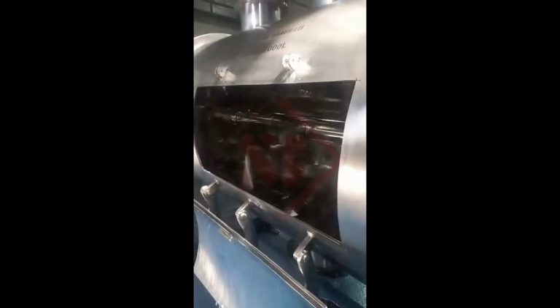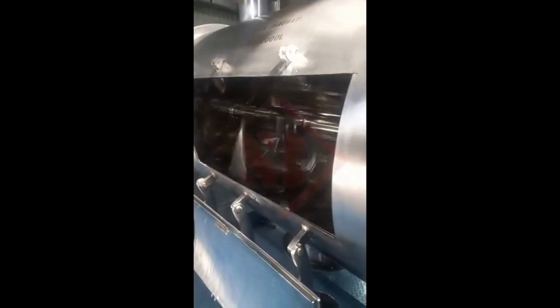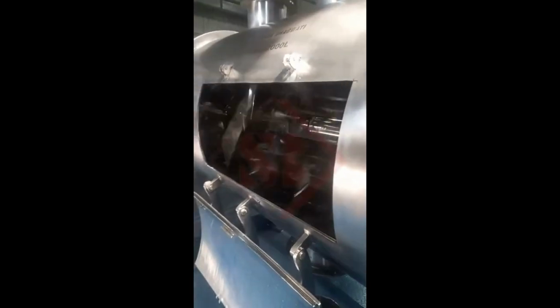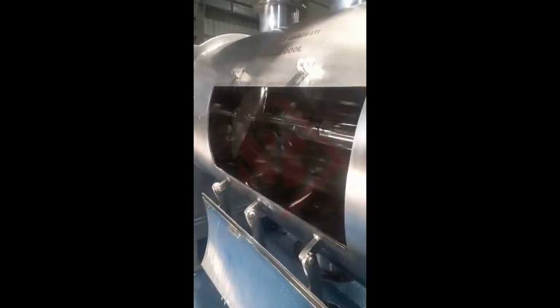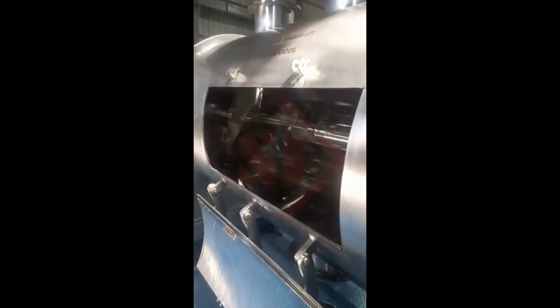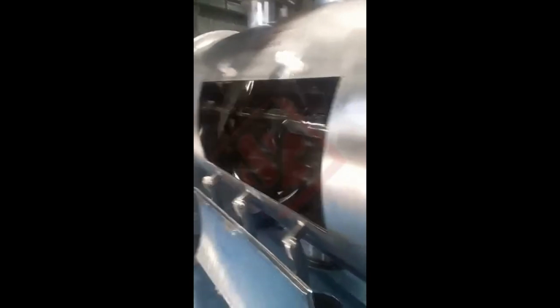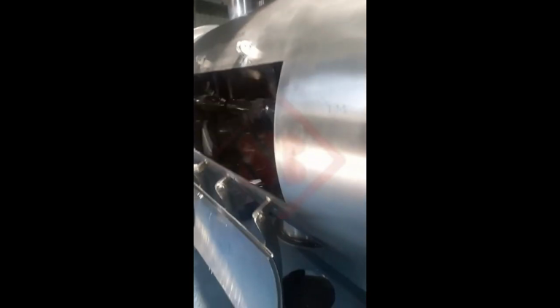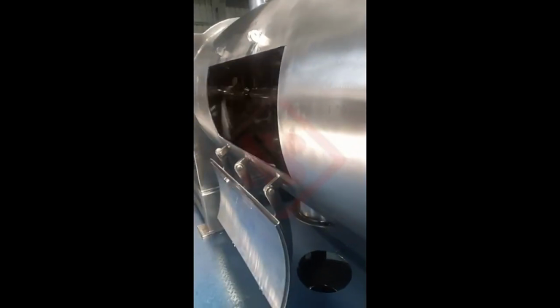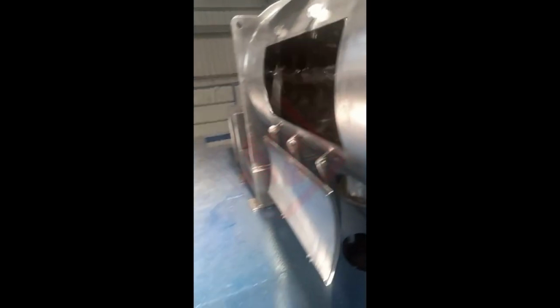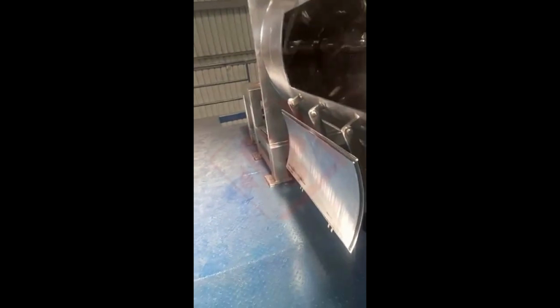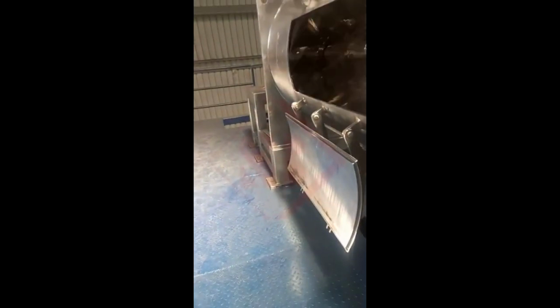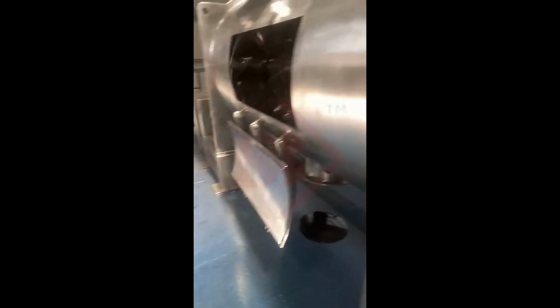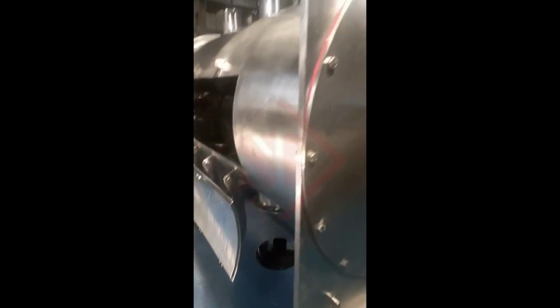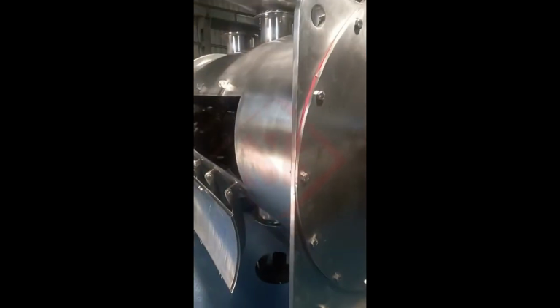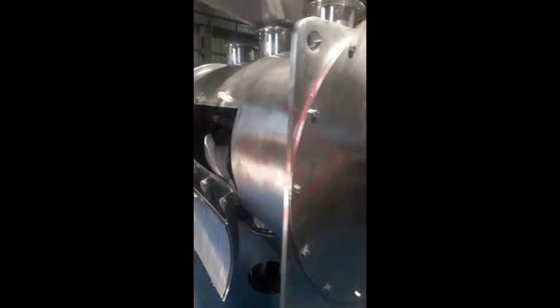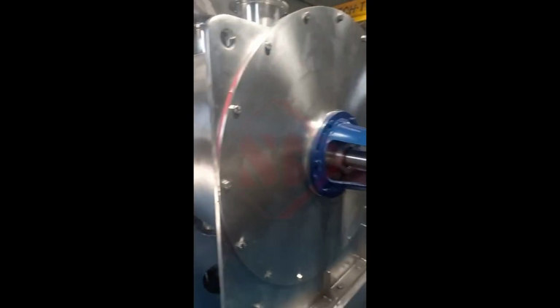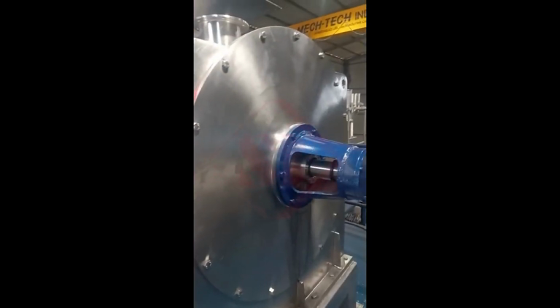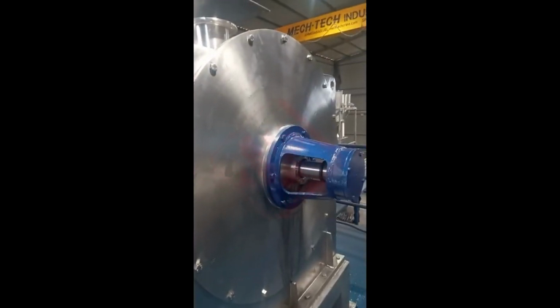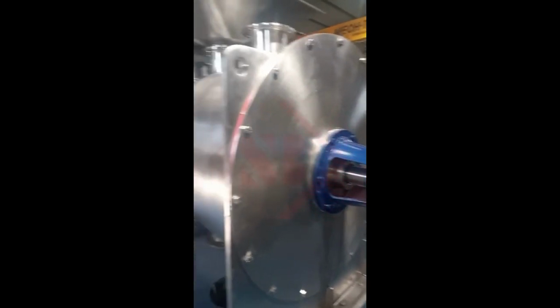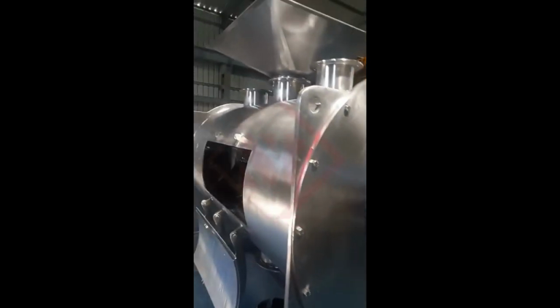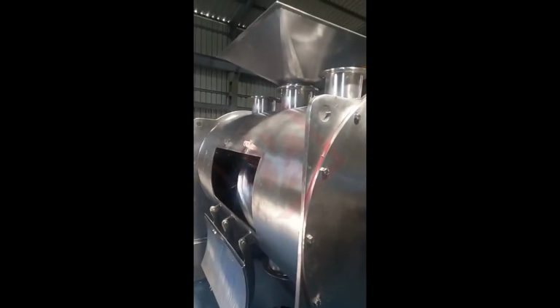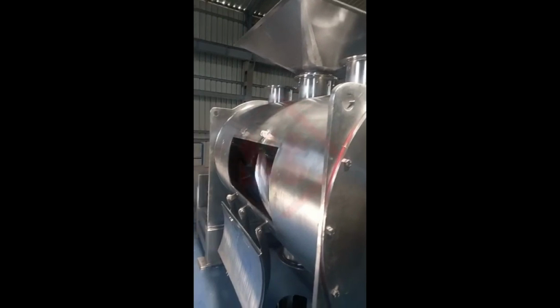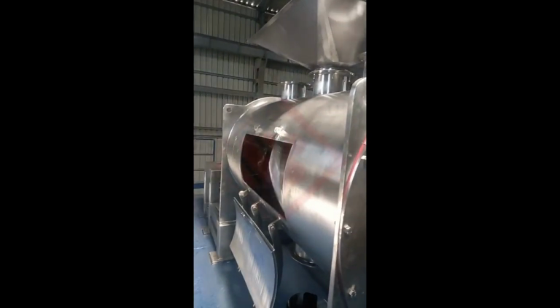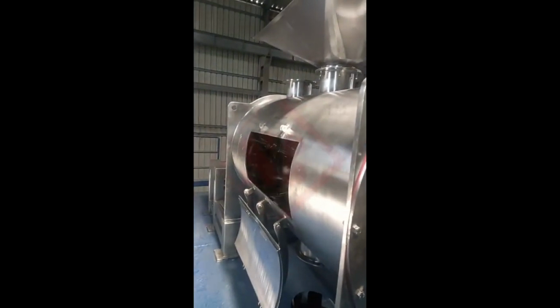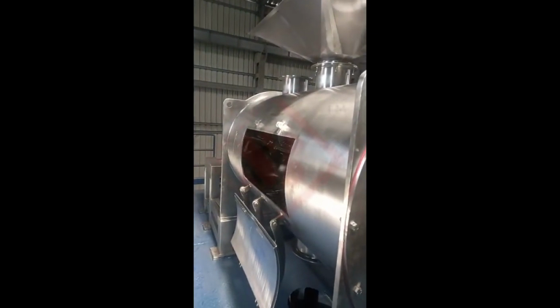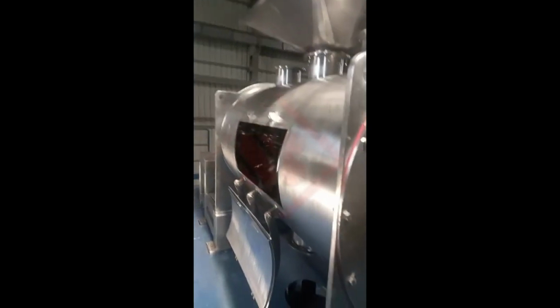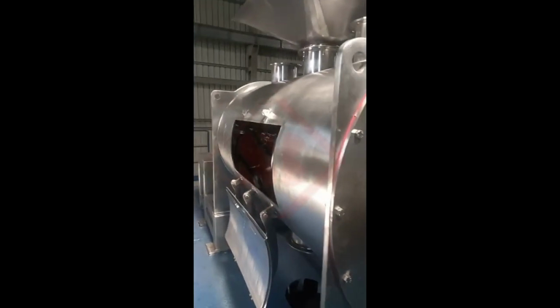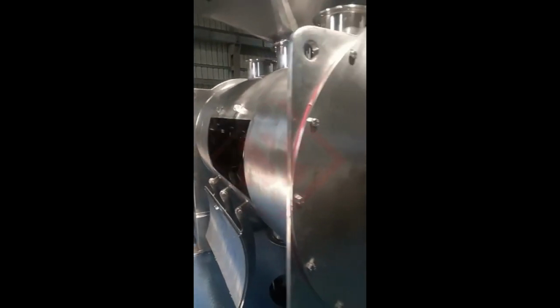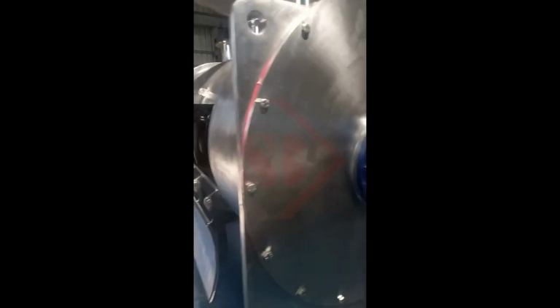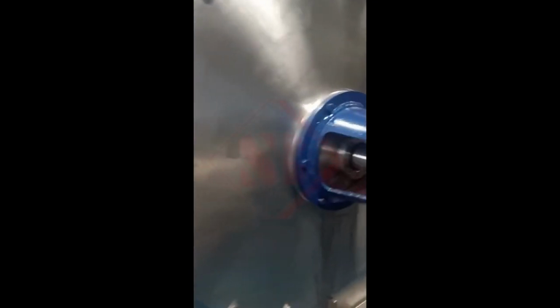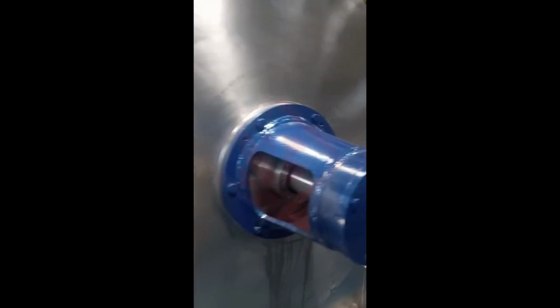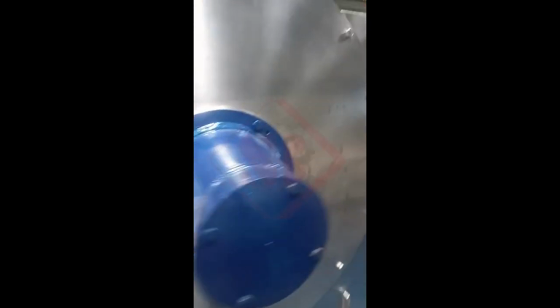Fourth, mixing intensity and efficiency. The design of plough shear mixers ensures high mixing intensity and efficiency. The plough blades impart high shear forces and create excellent material movement, allowing for rapid and uniform mixing.